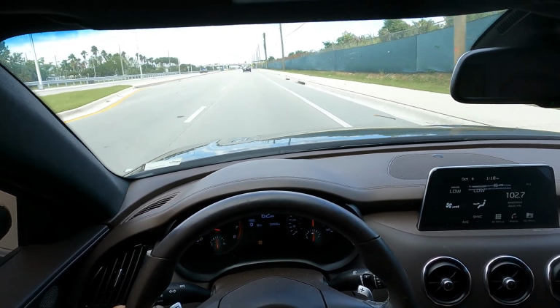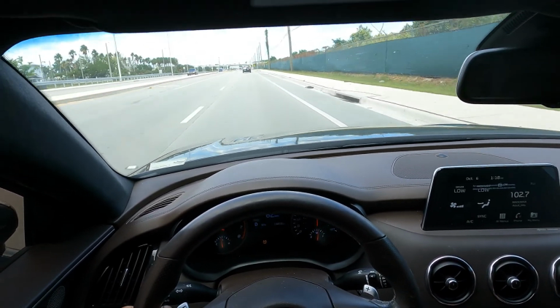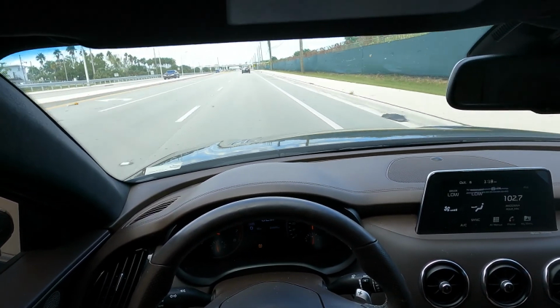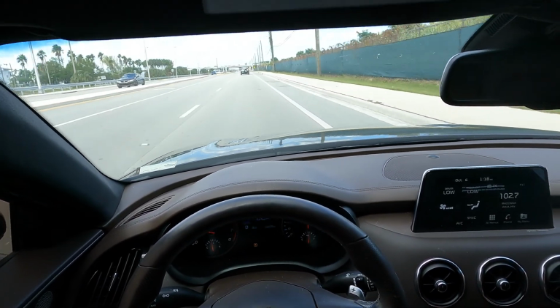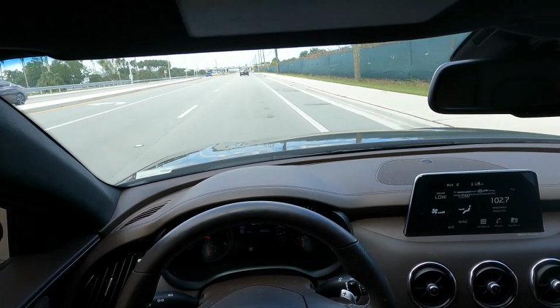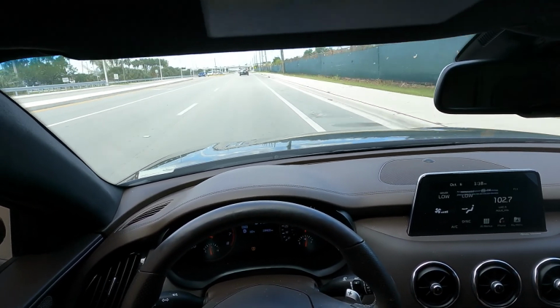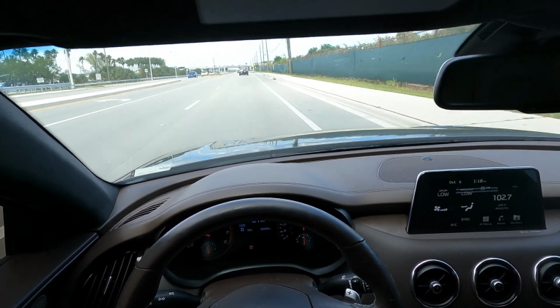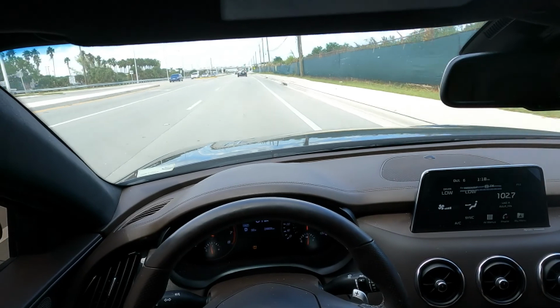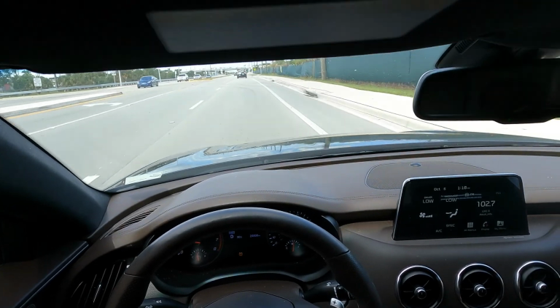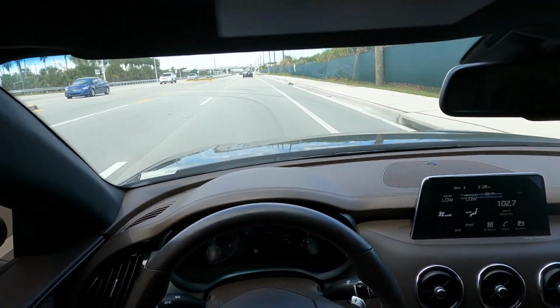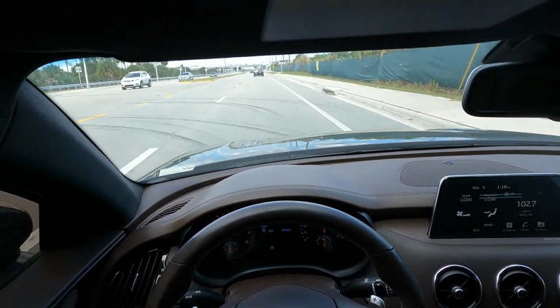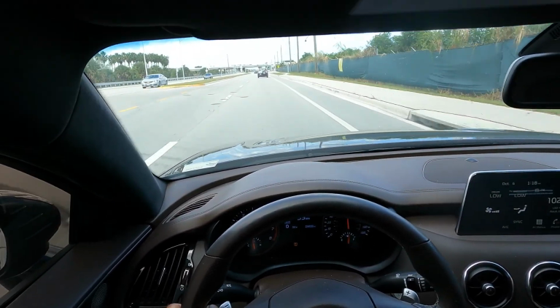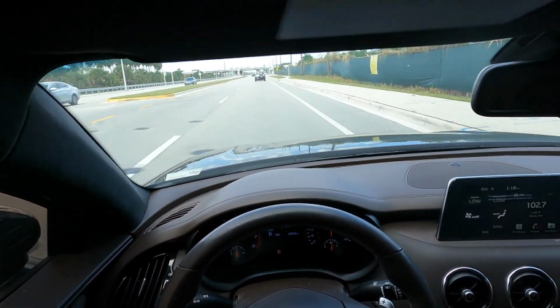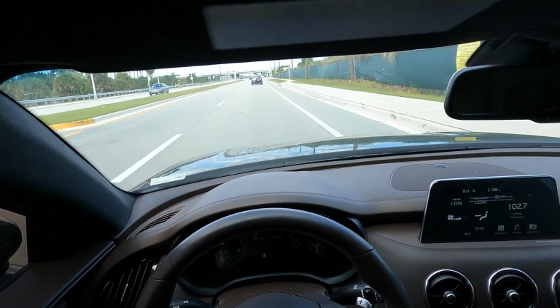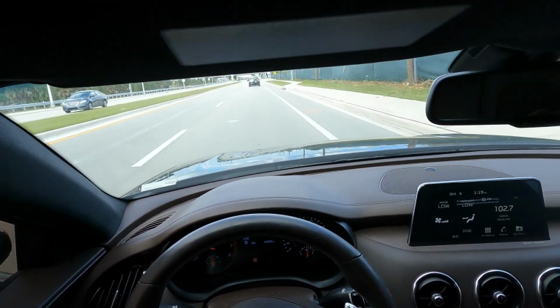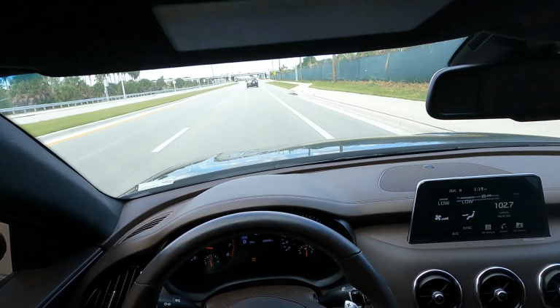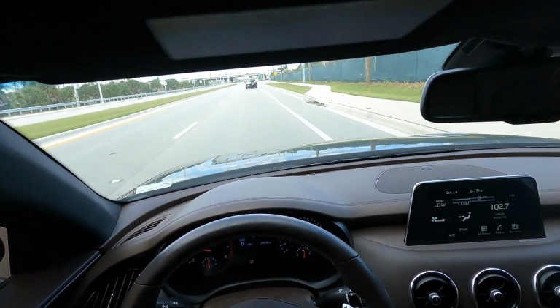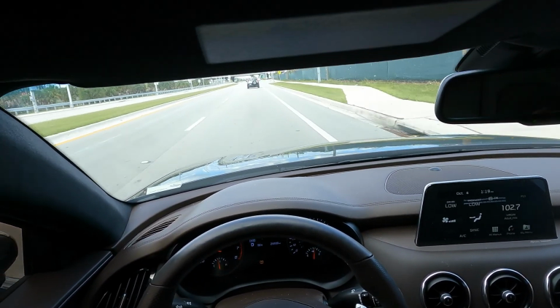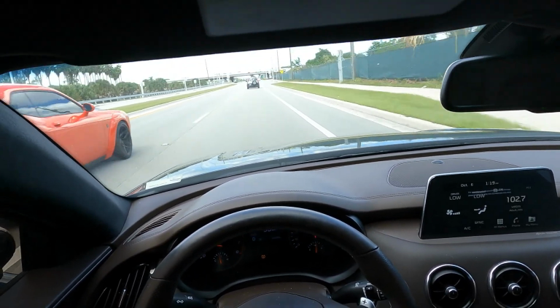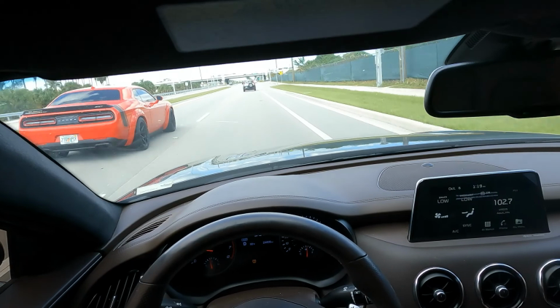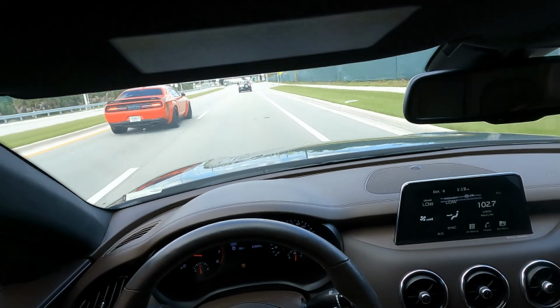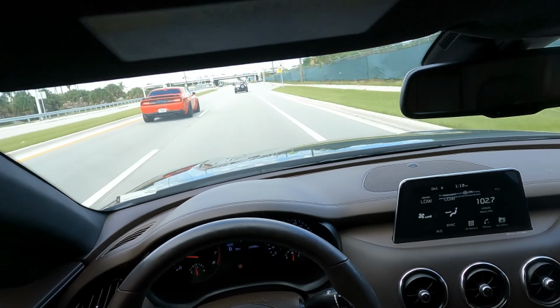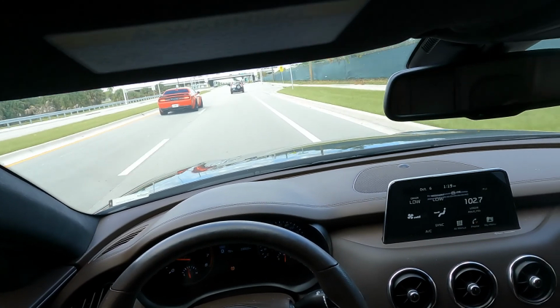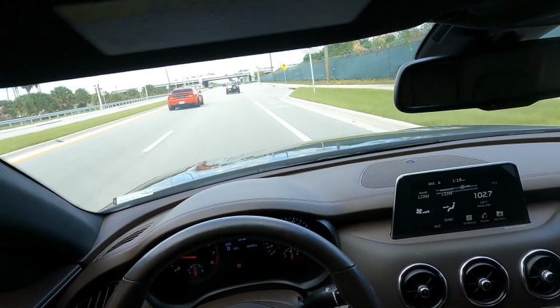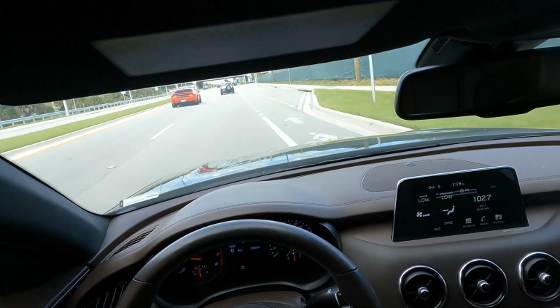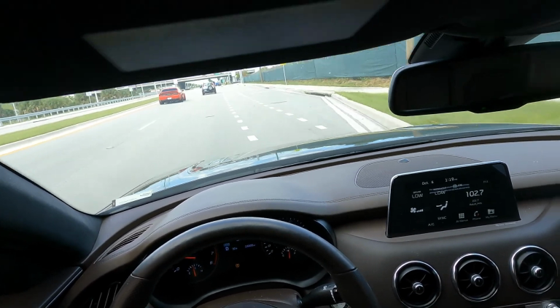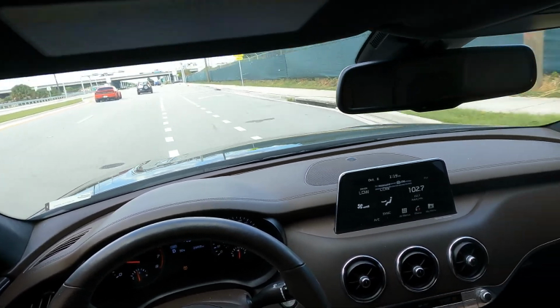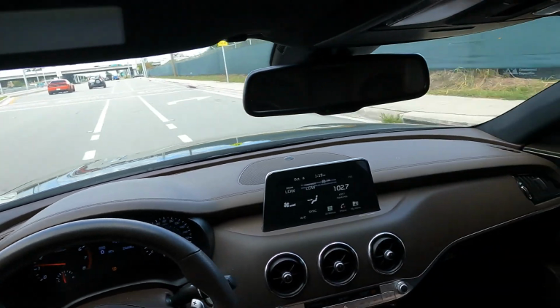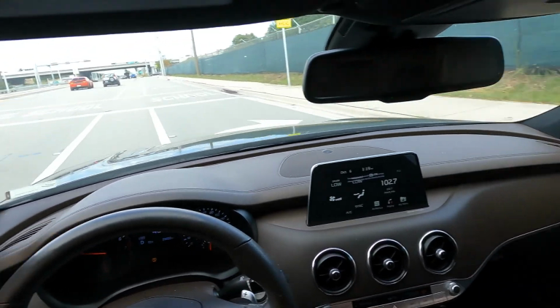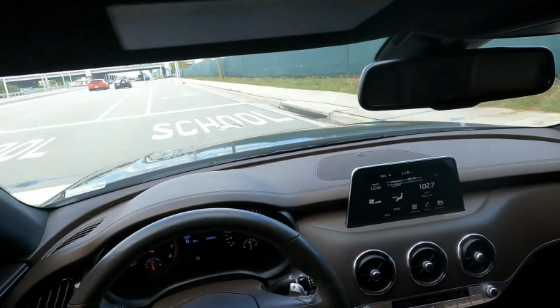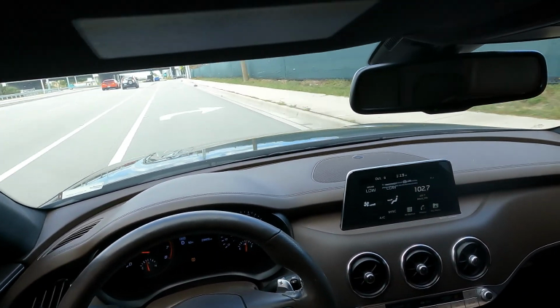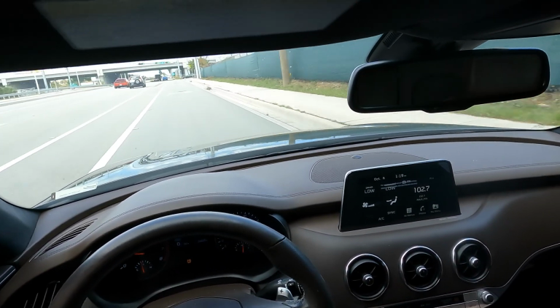I hope you guys enjoyed this video. This was a brake job for a 2020 Kia Stinger GT — not a very difficult job, but even in something as simple as brakes there's a little bit of science and technique to it. Please like and subscribe and I'll catch you guys on the next video. Until then, ciao.